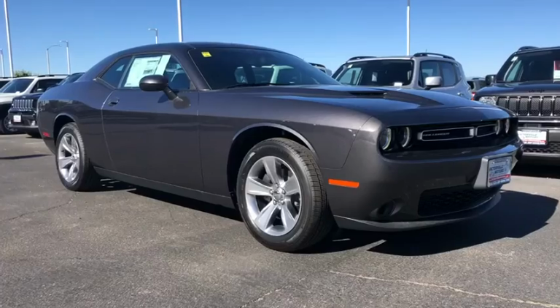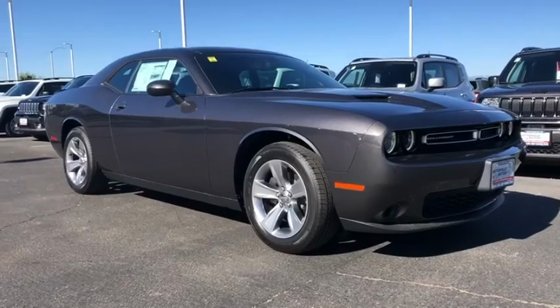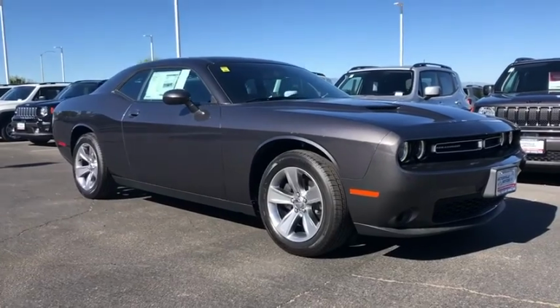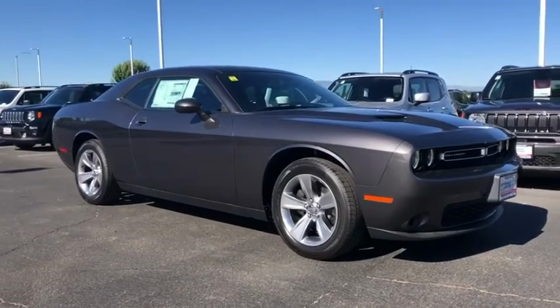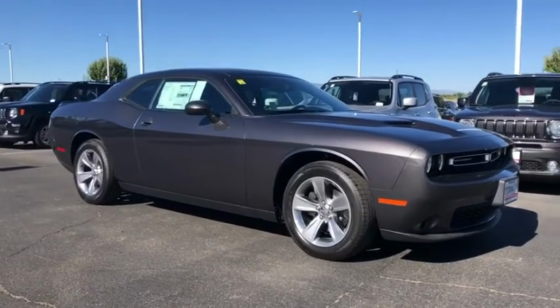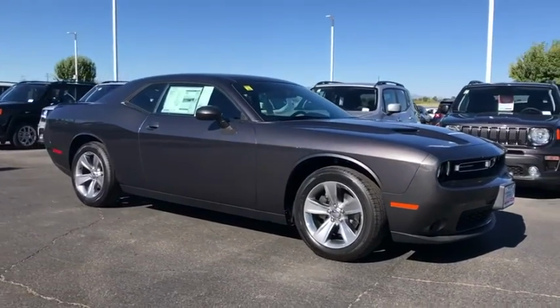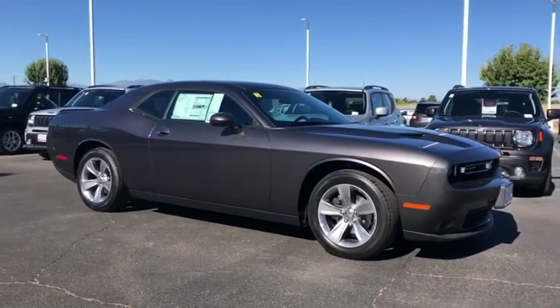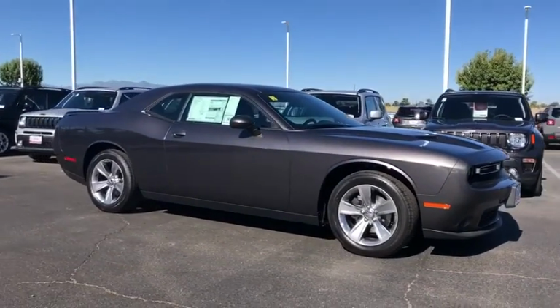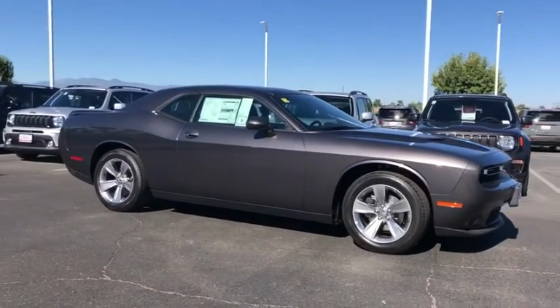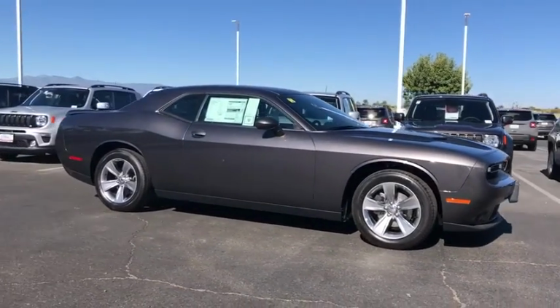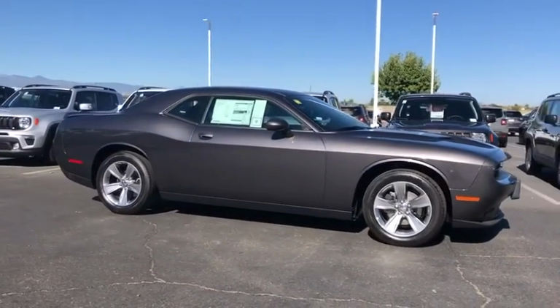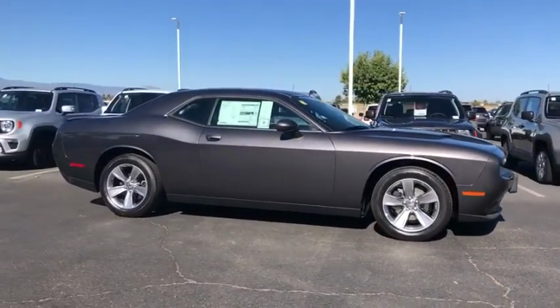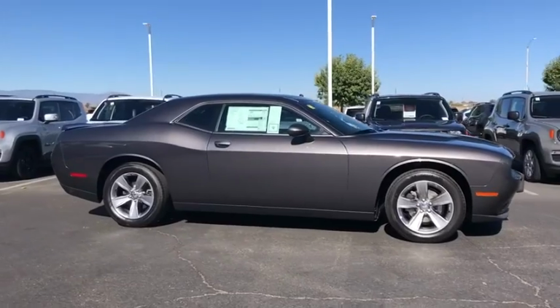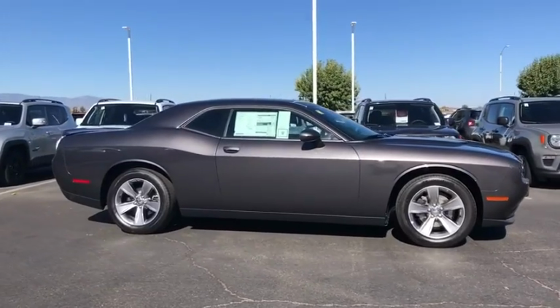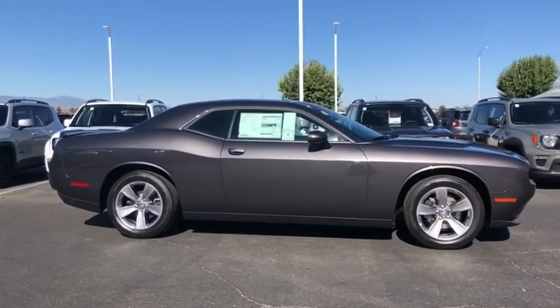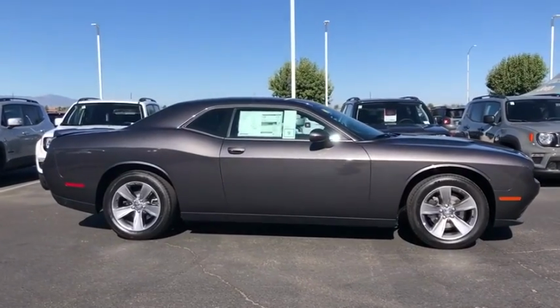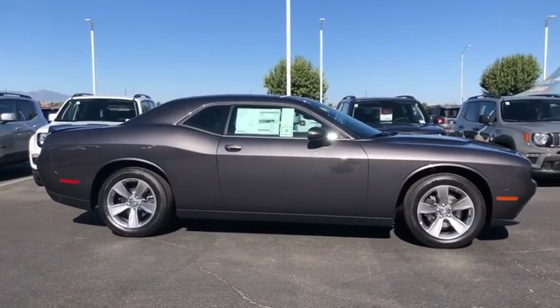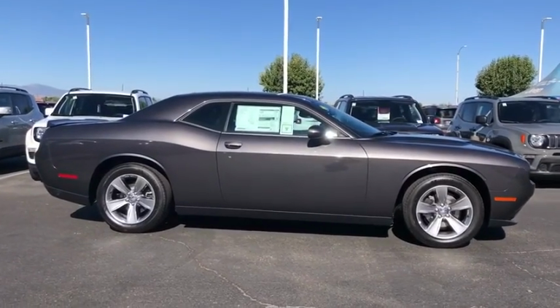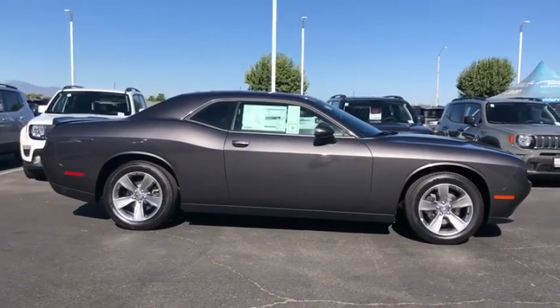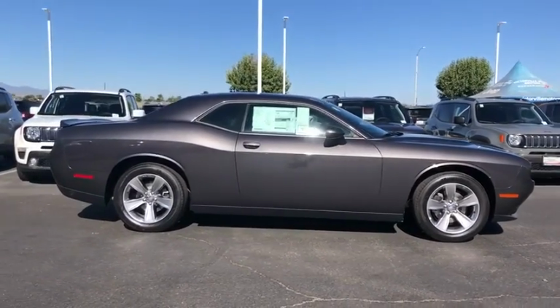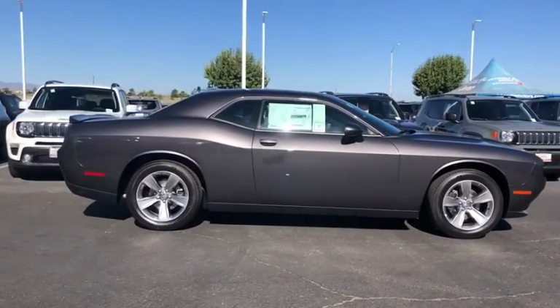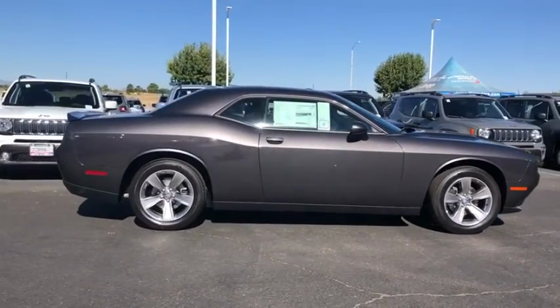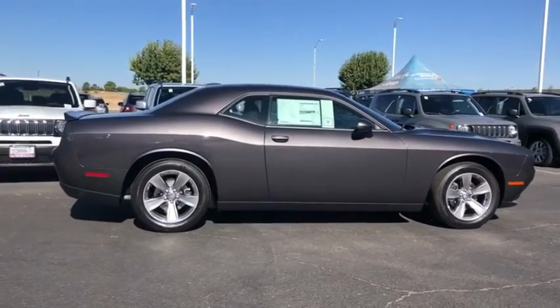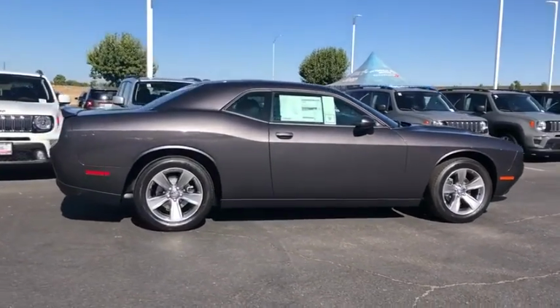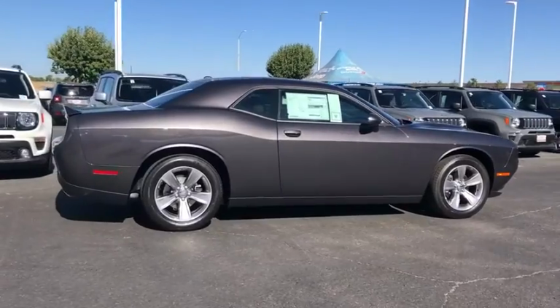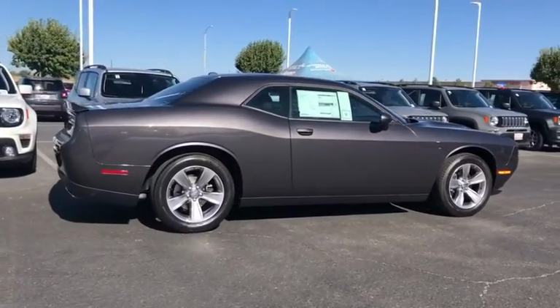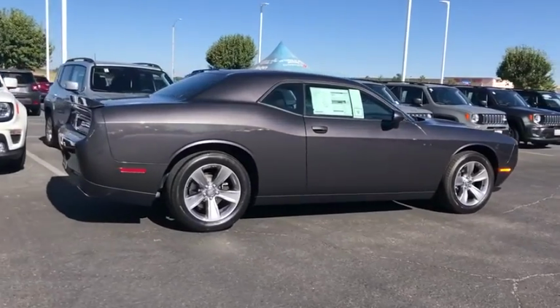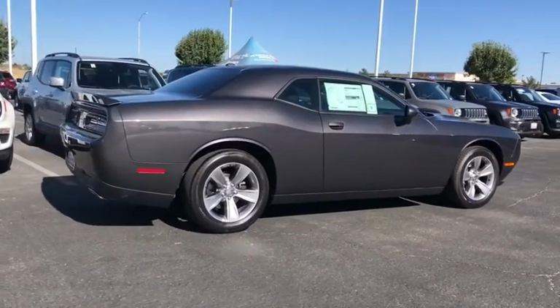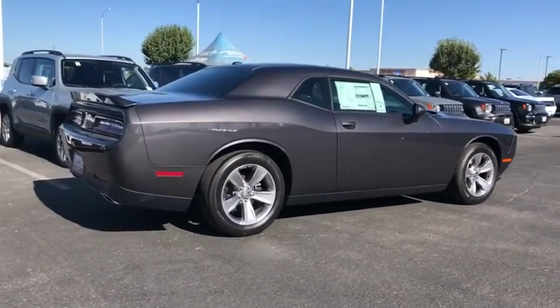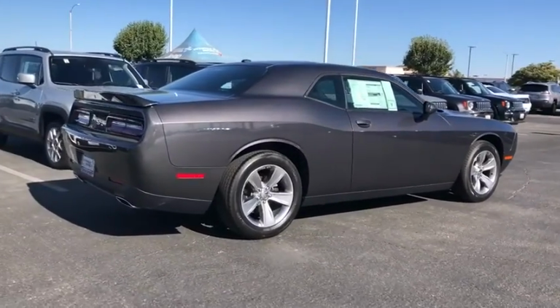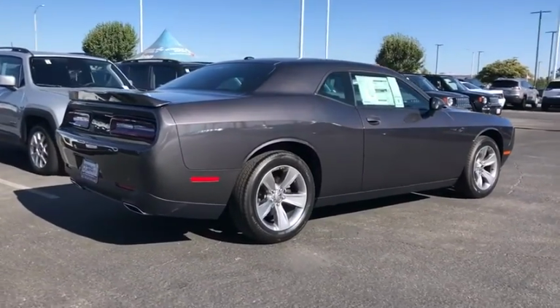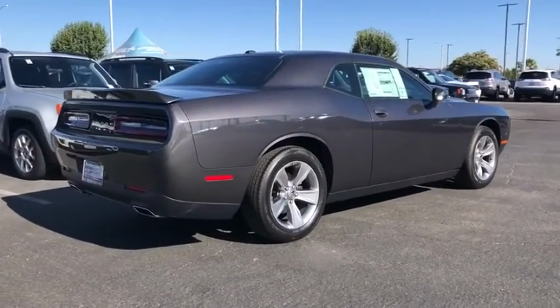Take a ride in the 2020 Dodge Challenger. Rated most appealing mid-sized sport car by J.D. Power & Associates, the Dodge Challenger delivers on style and performance. It's powerful, practical, and efficient.